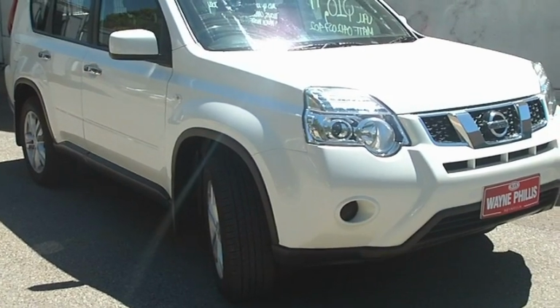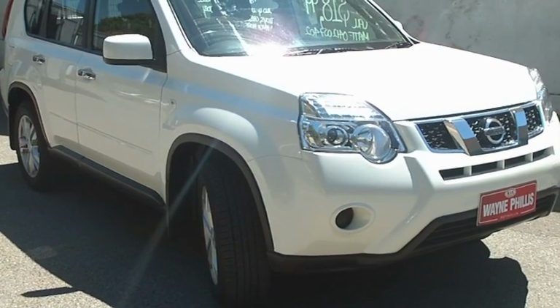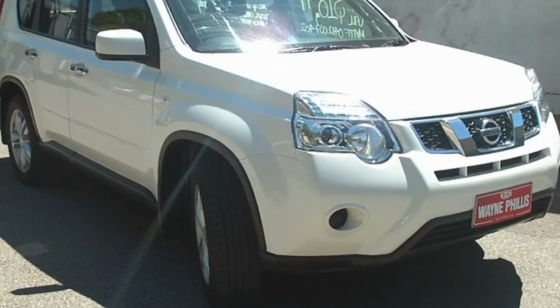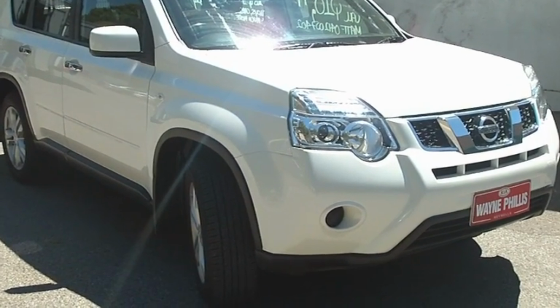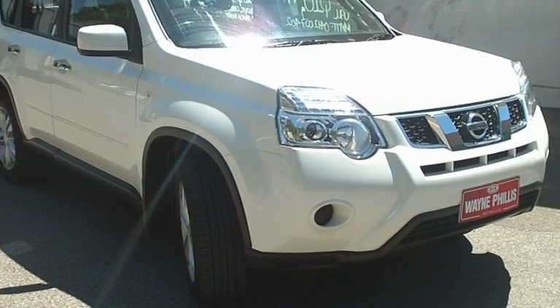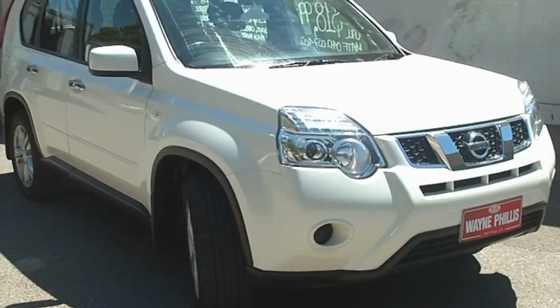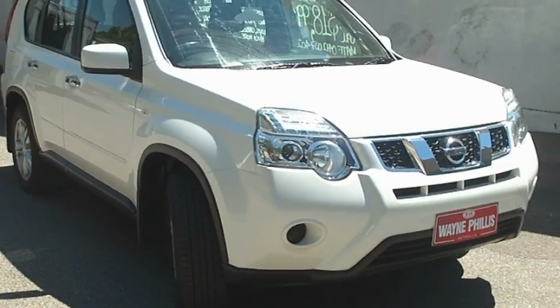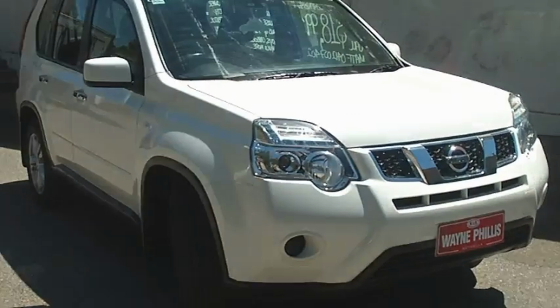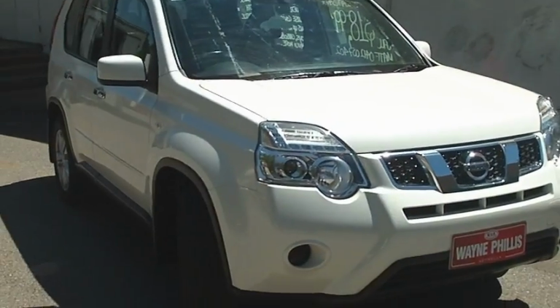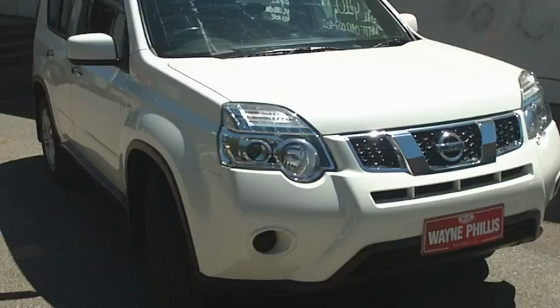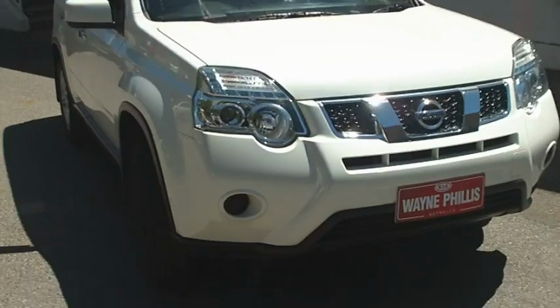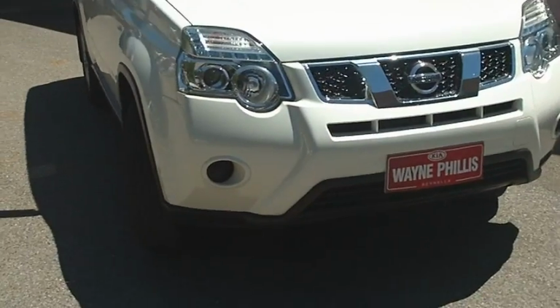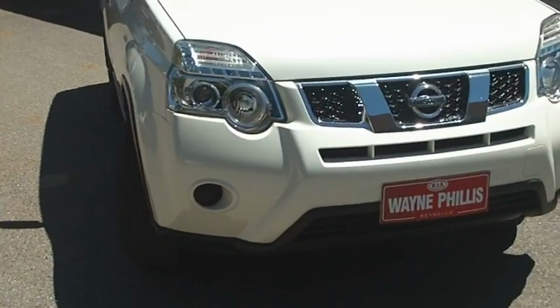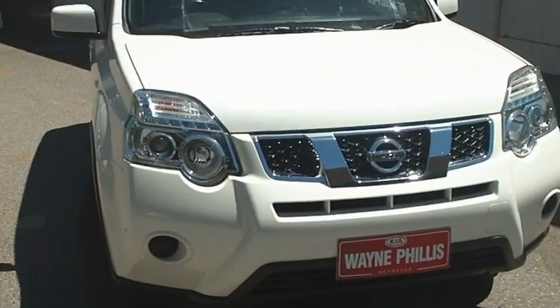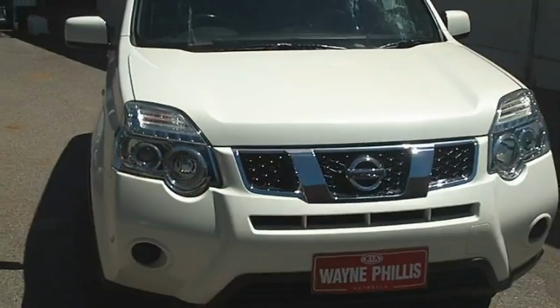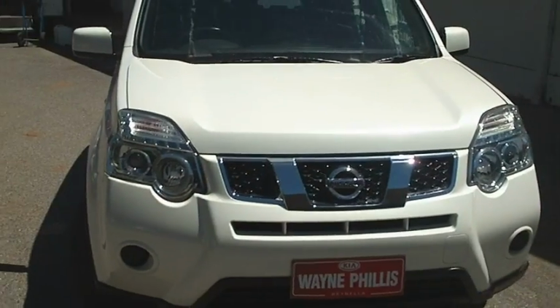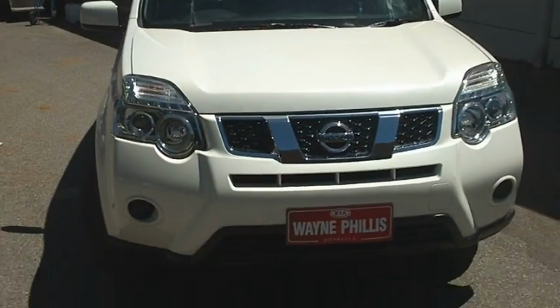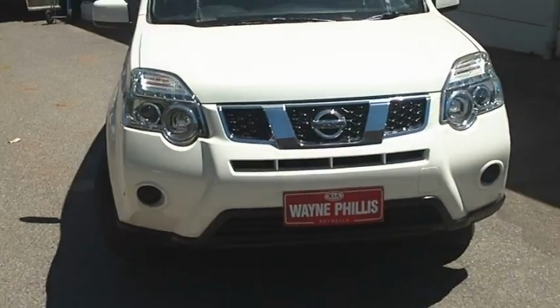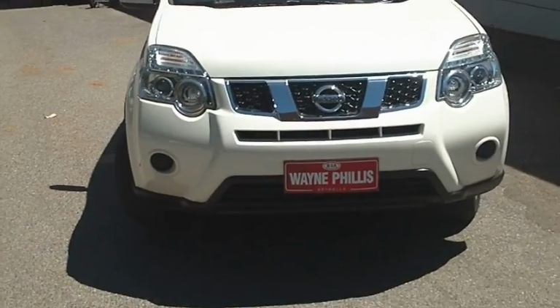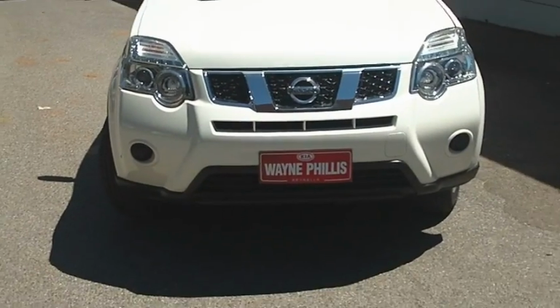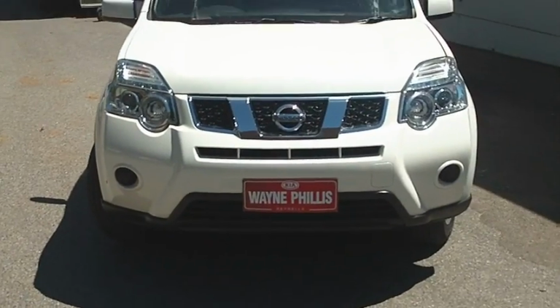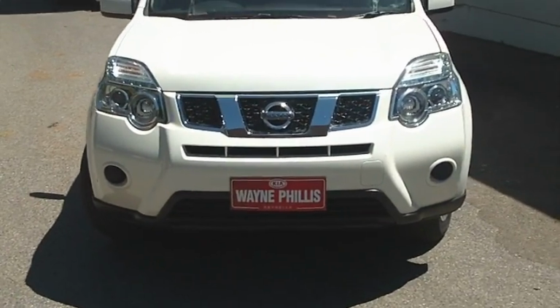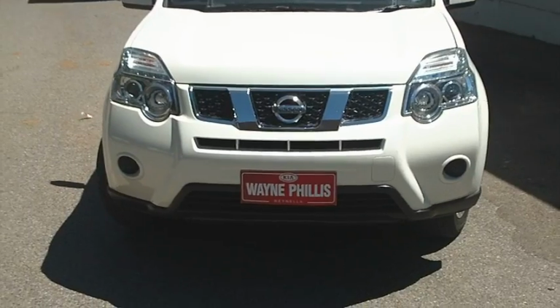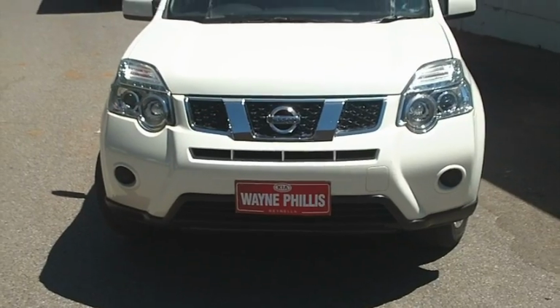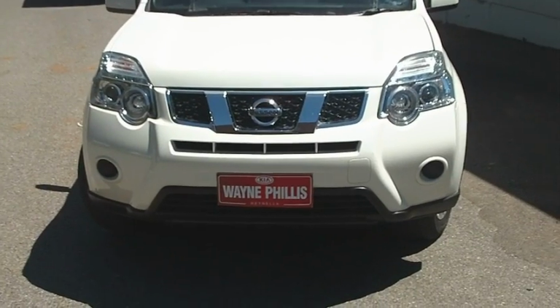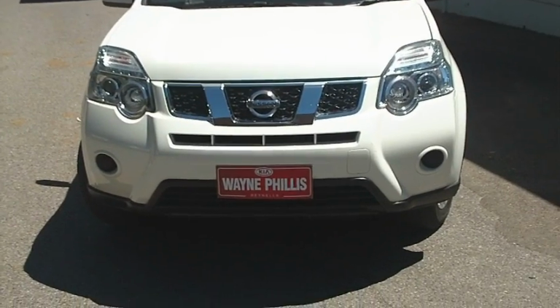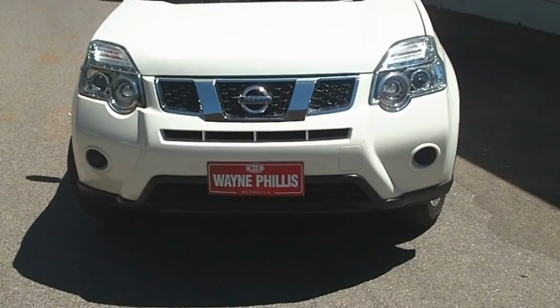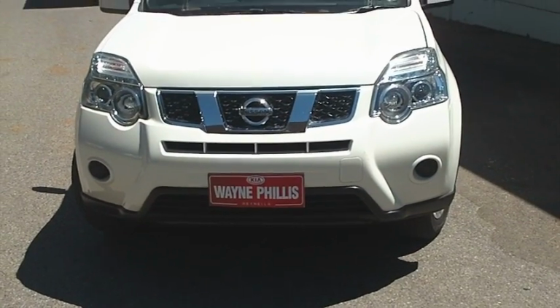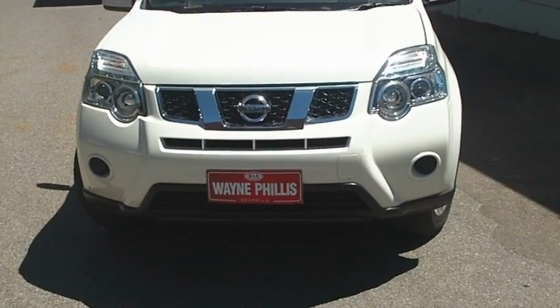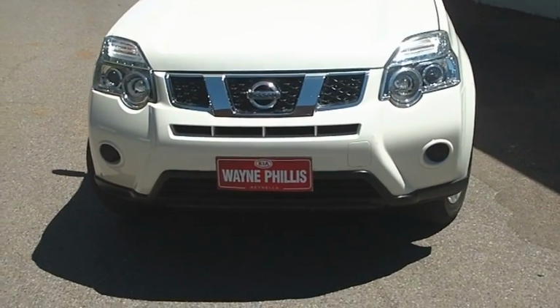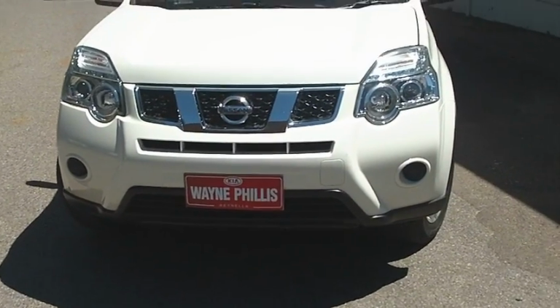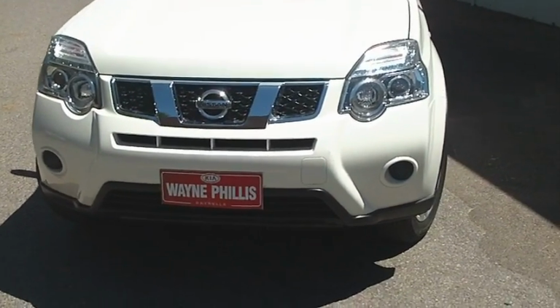Hi Joe, it's Matt here from Wayne Phyllis Automotive. Just going to shoot you a quick video of the Nissan X-Trail — the heavily reduced one that you inquired on with us, which is now $18,999 on the internet.